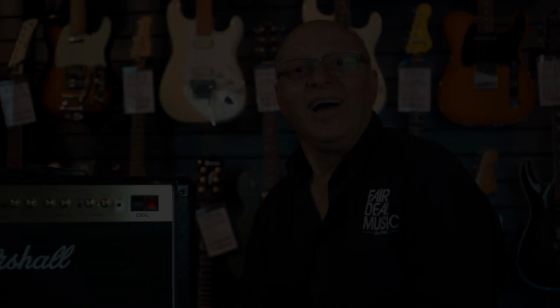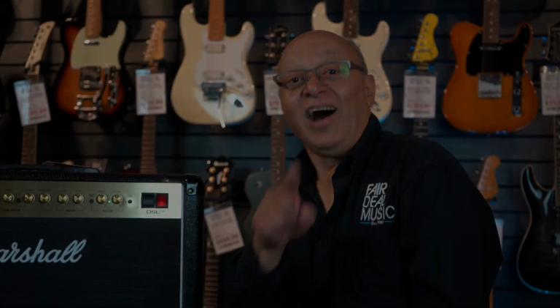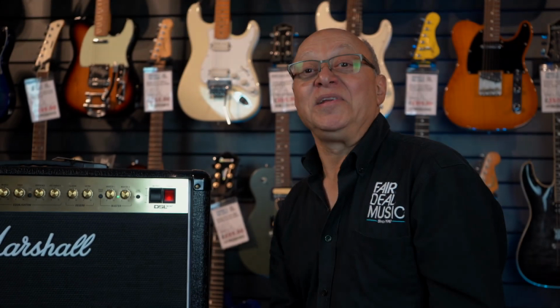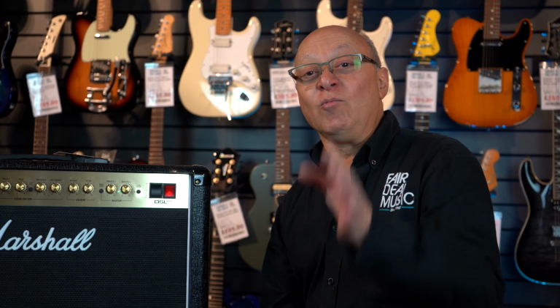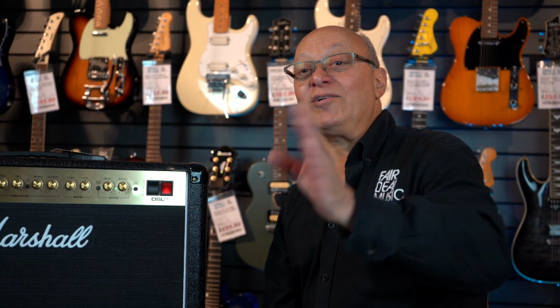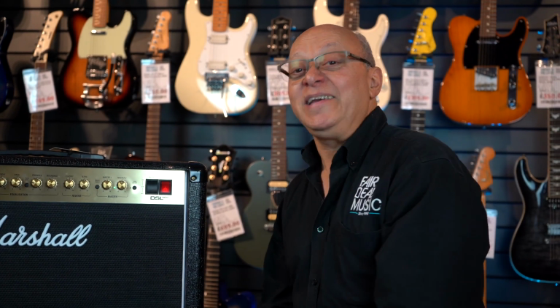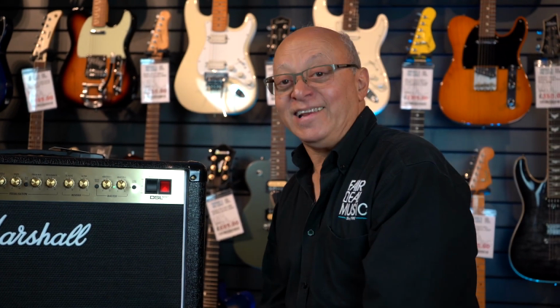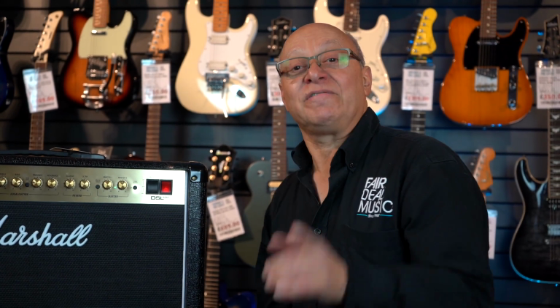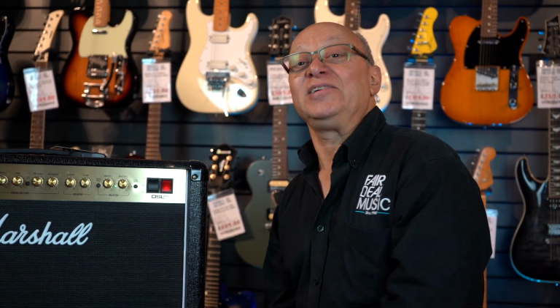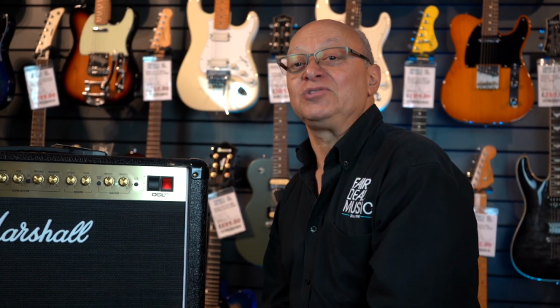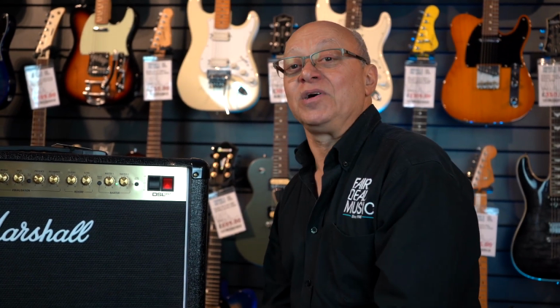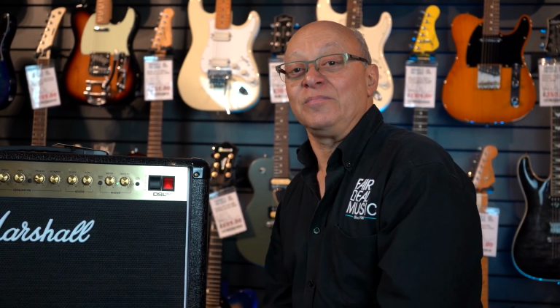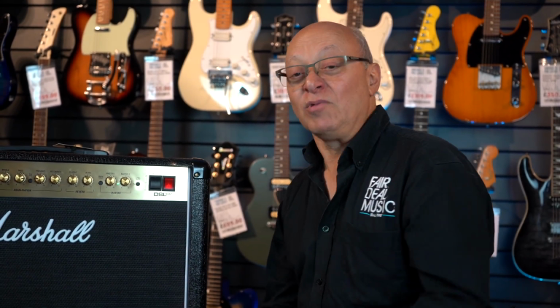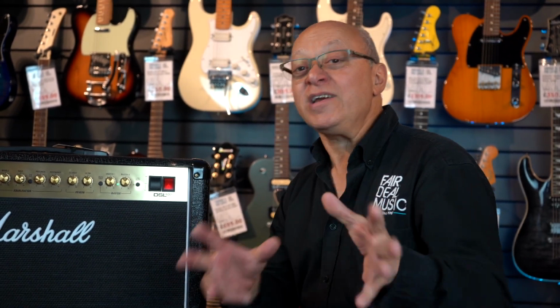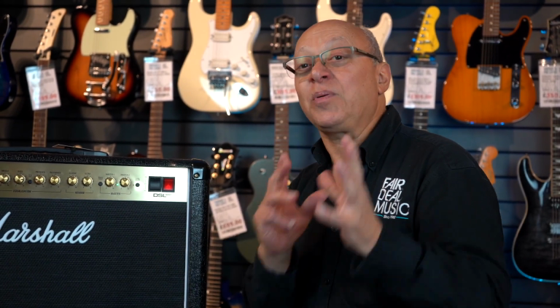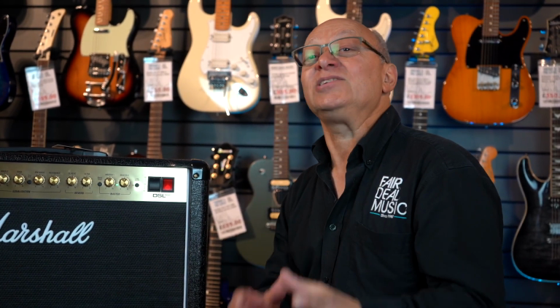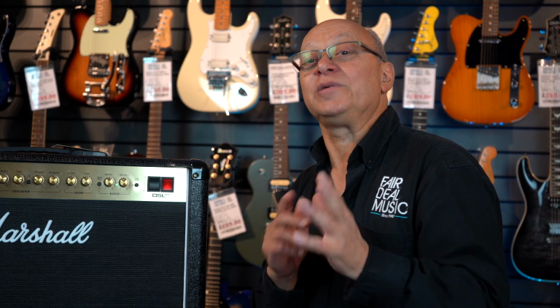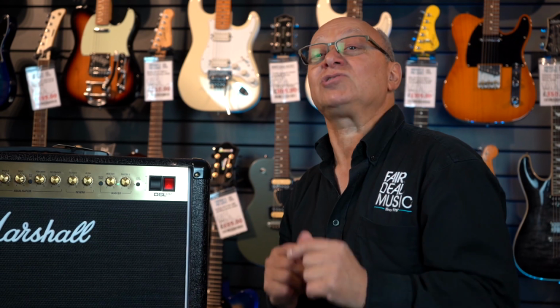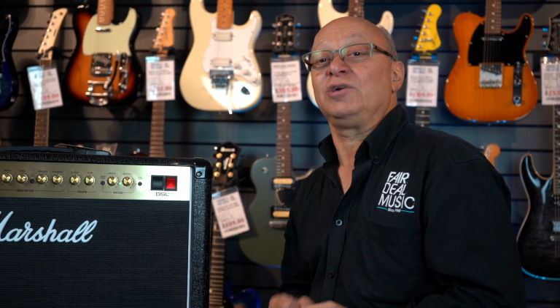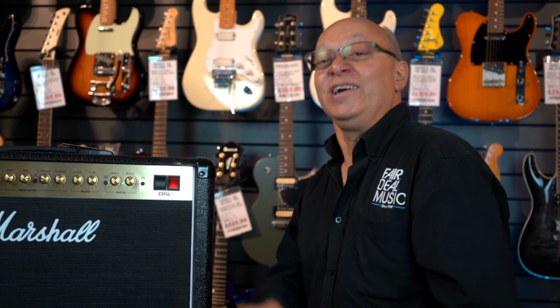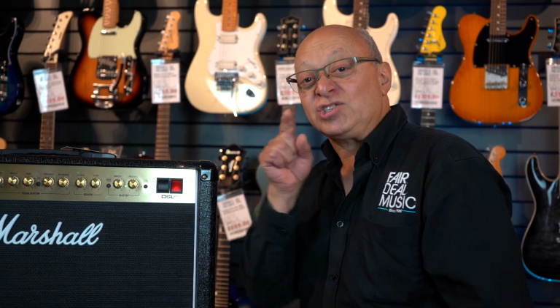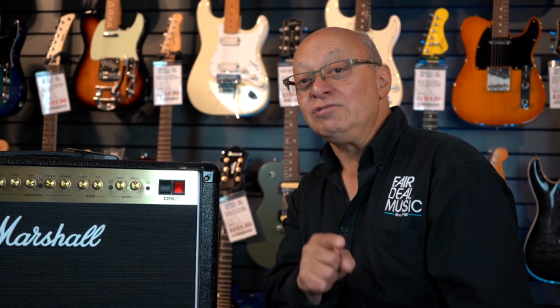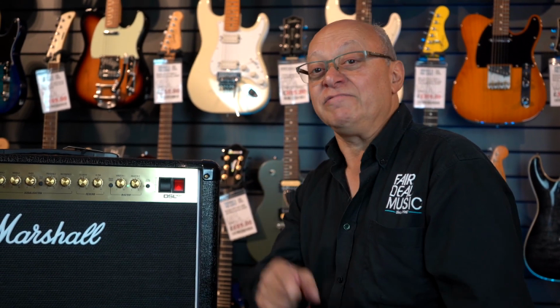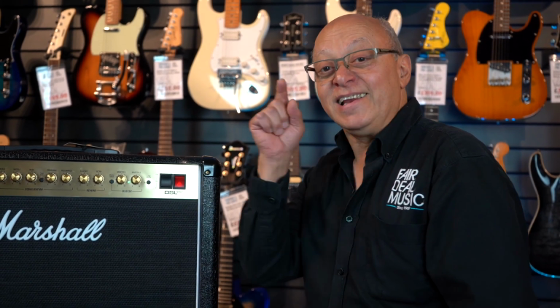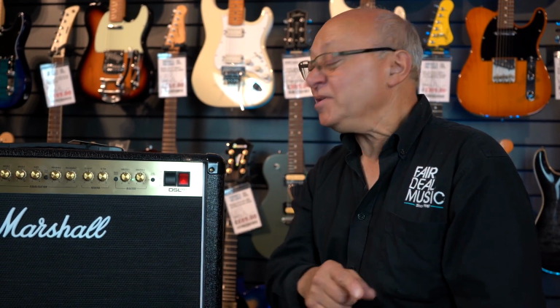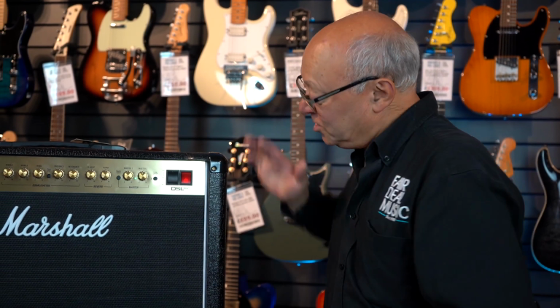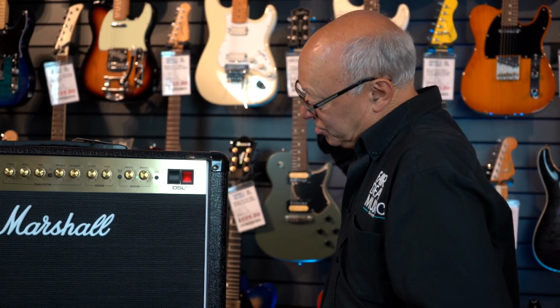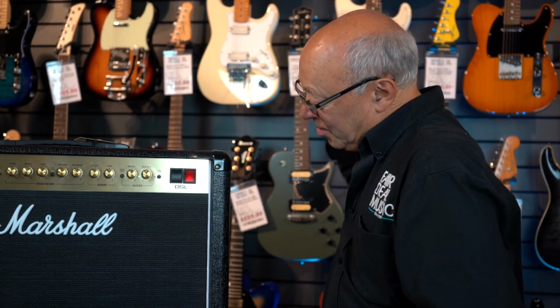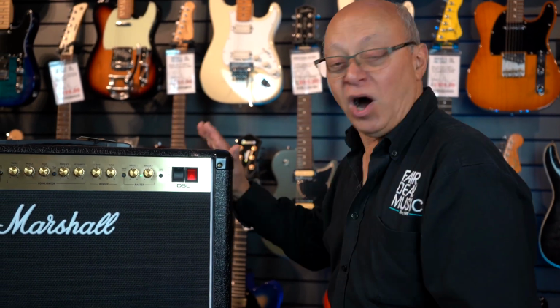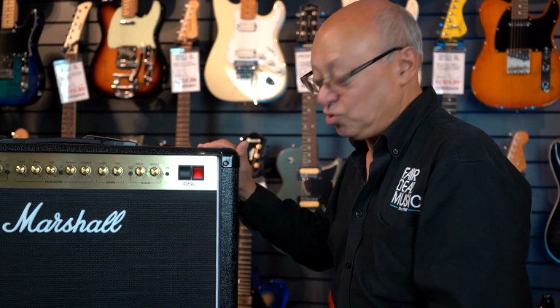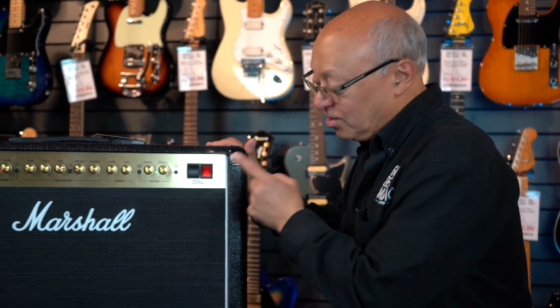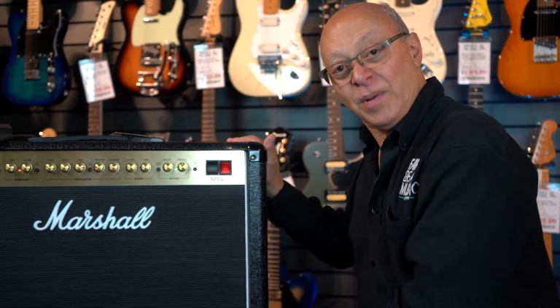Hi everybody and welcome again to Fairdale Music Birmingham. We're really pleased to announce to you an exclusive limited edition Marshall Combo.